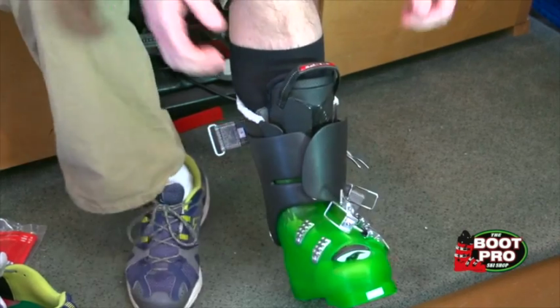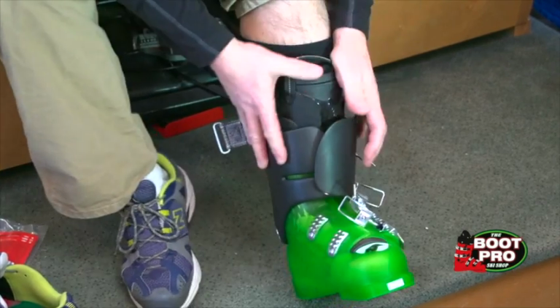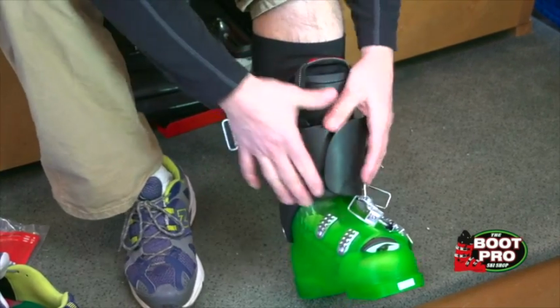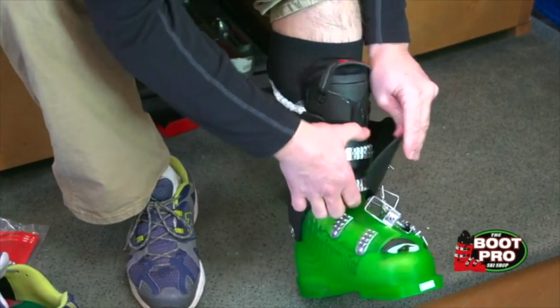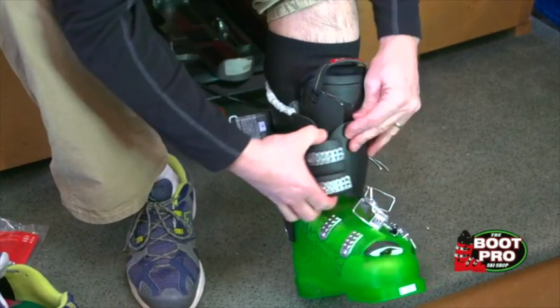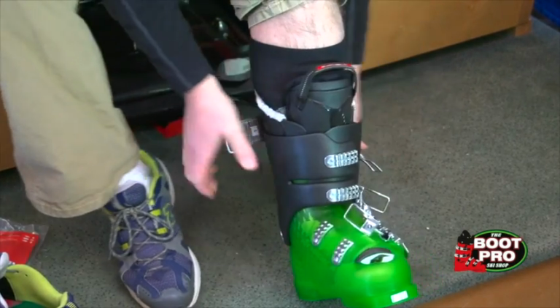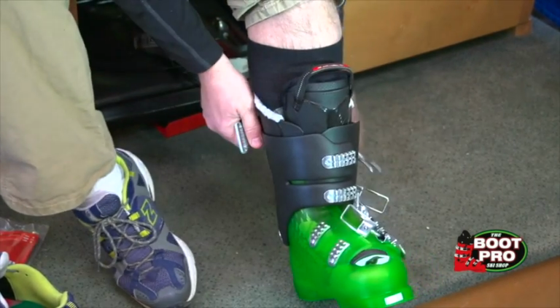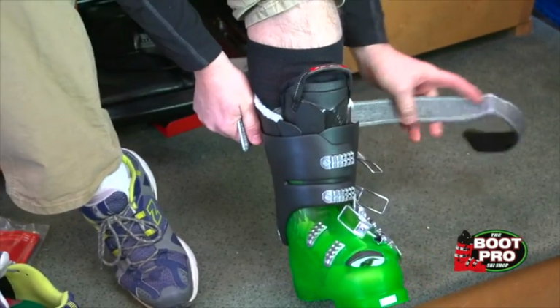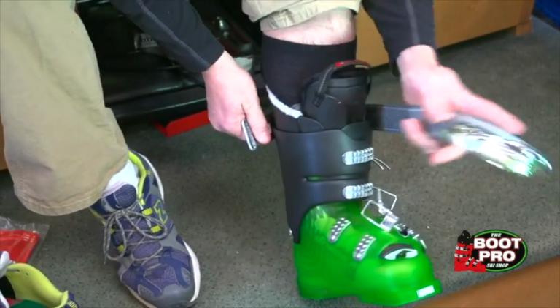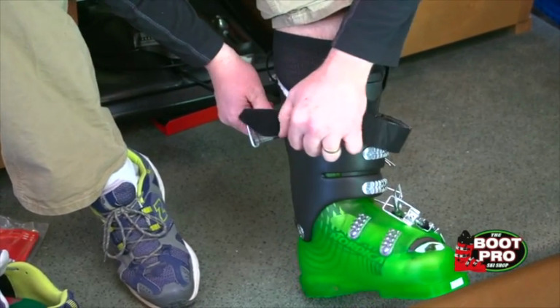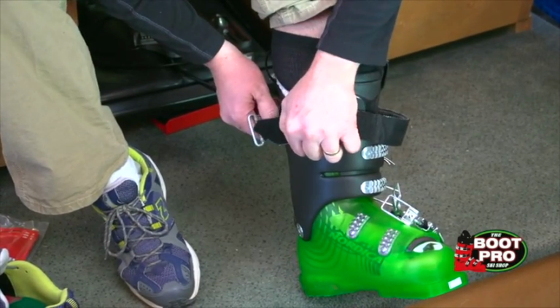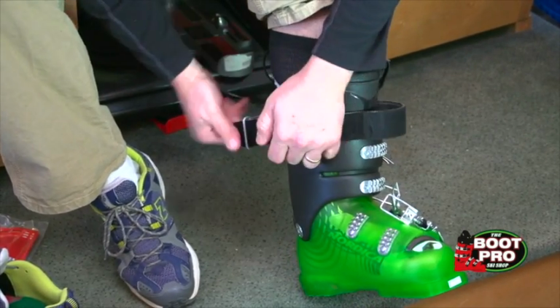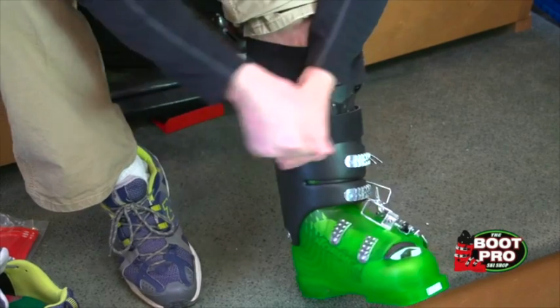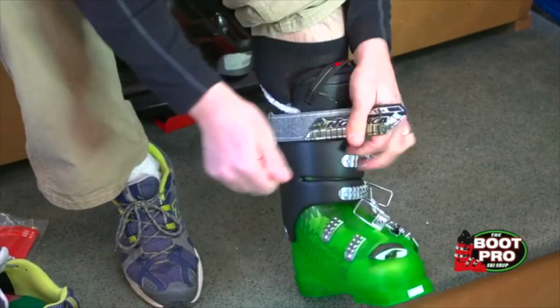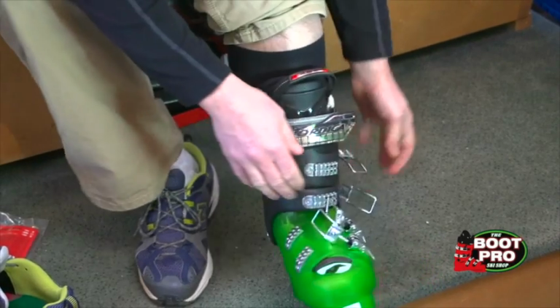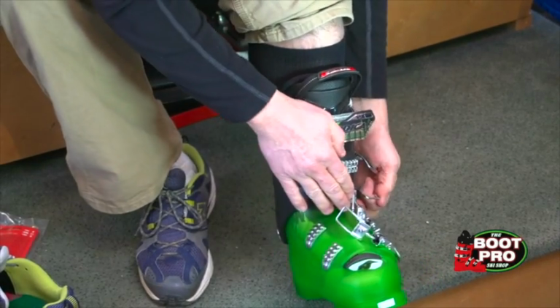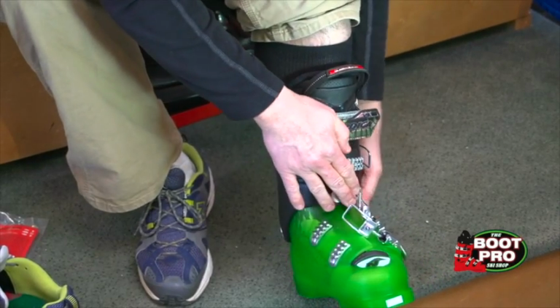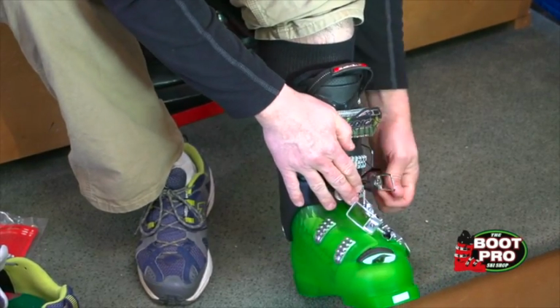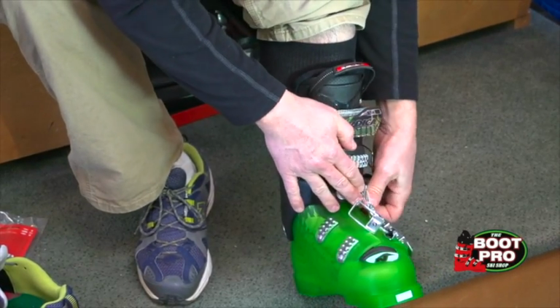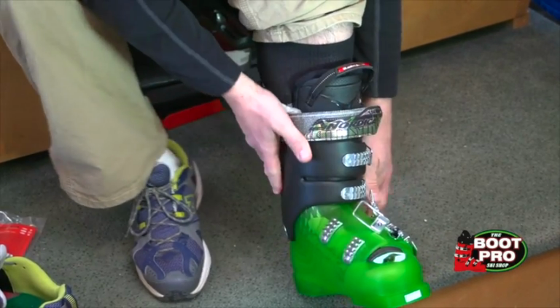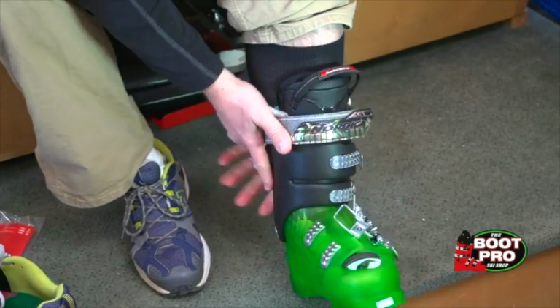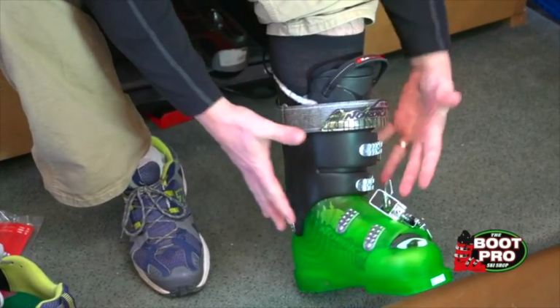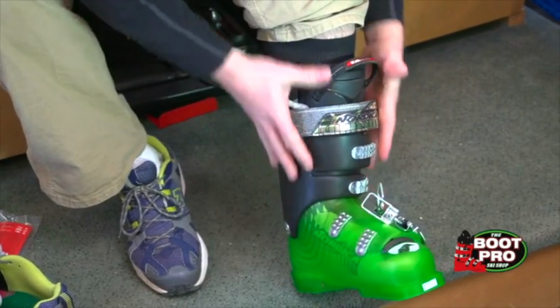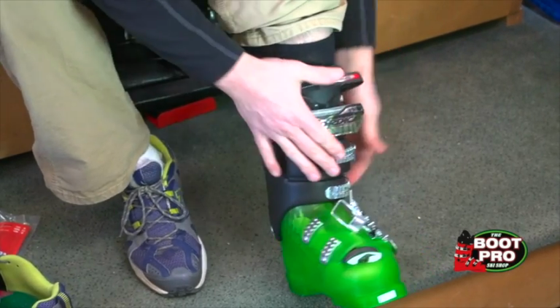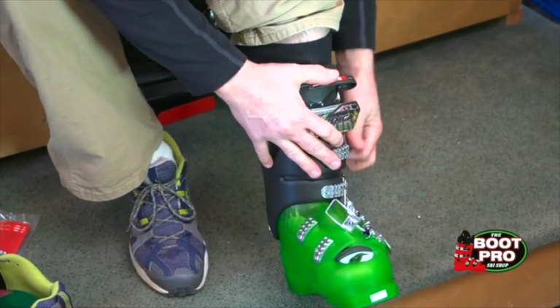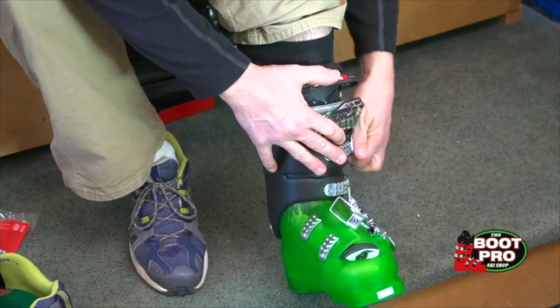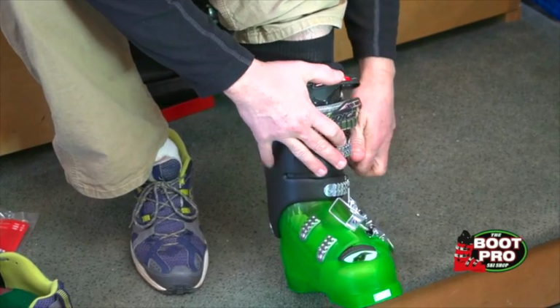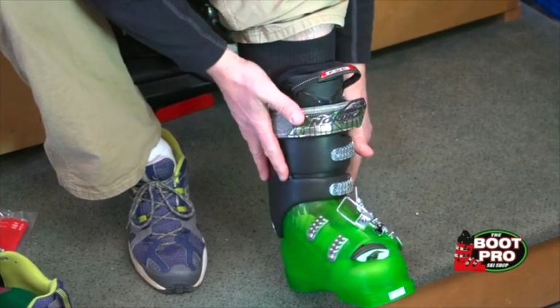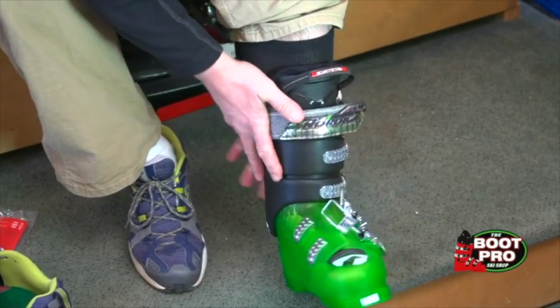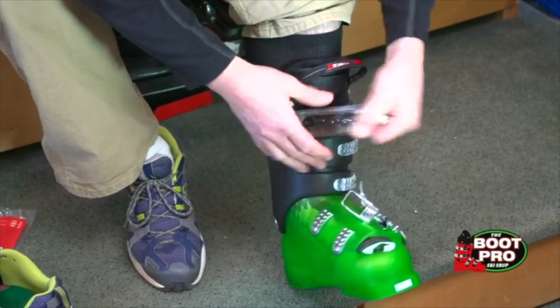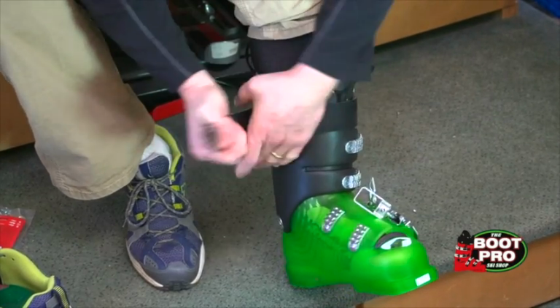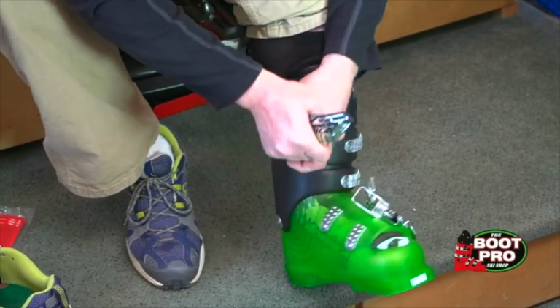We'll secure the boot securely from the top — buckle the top shaft of the boot first to really secure that upper leg.